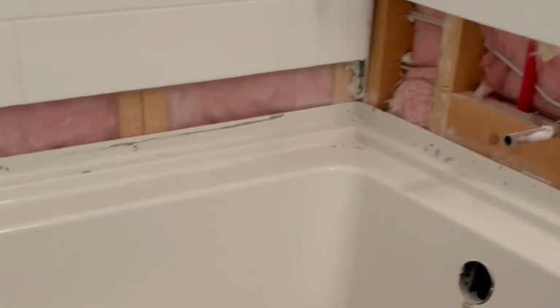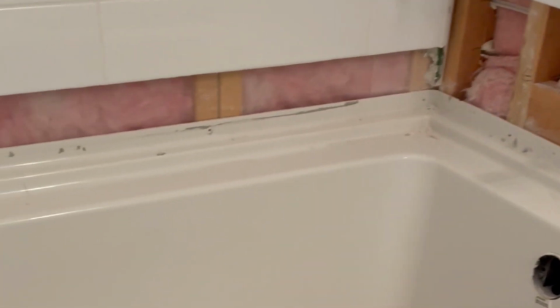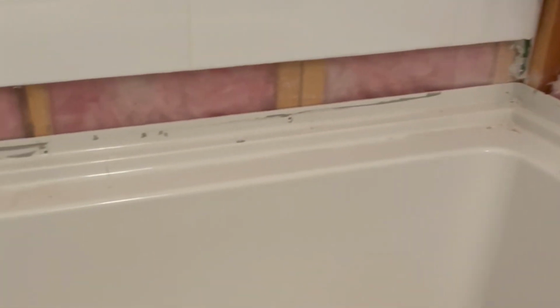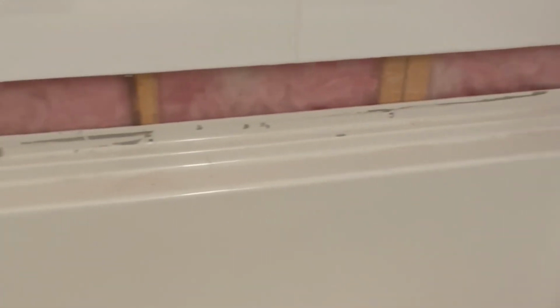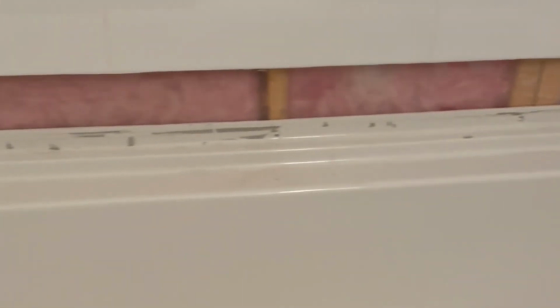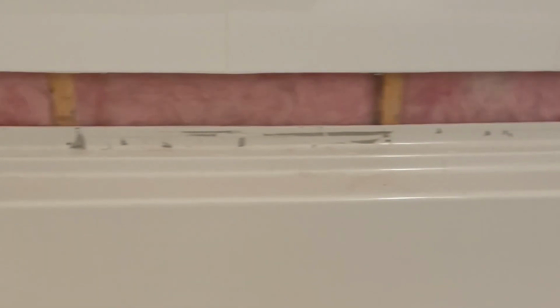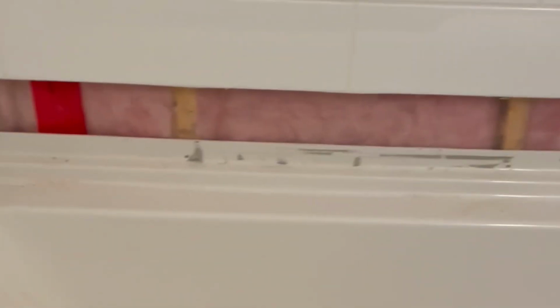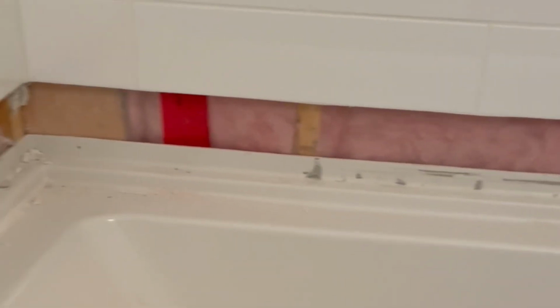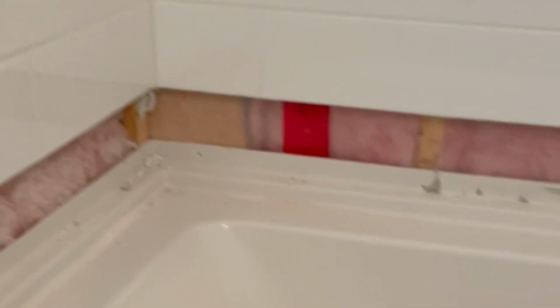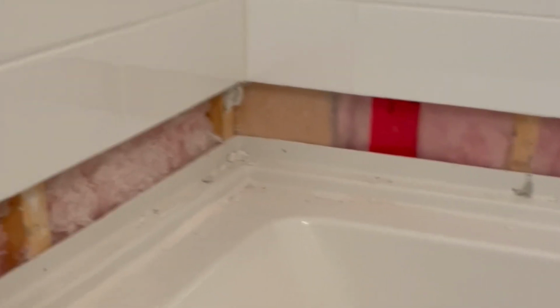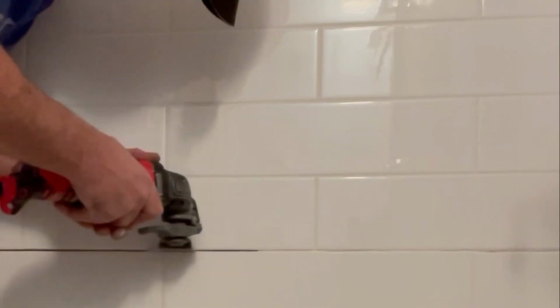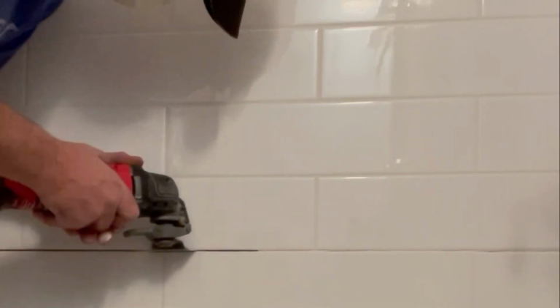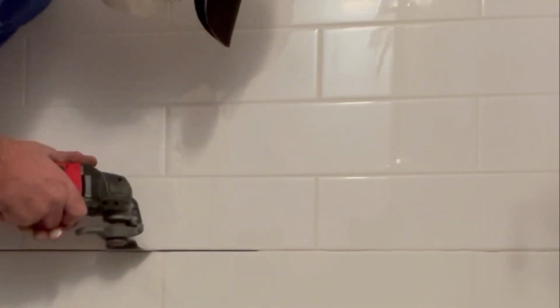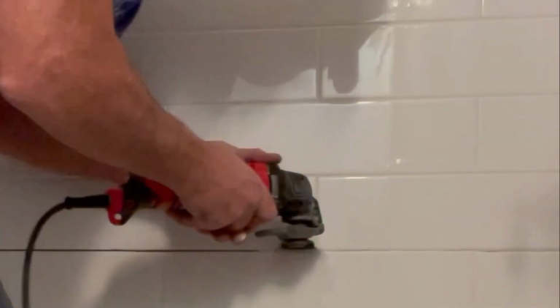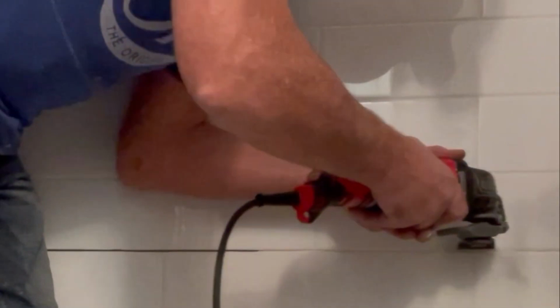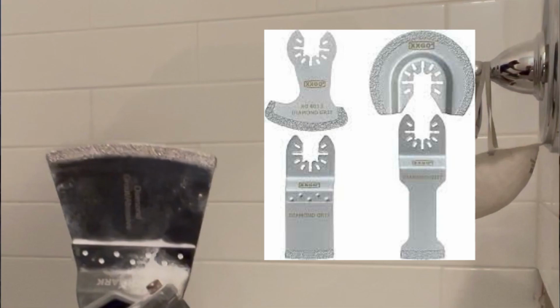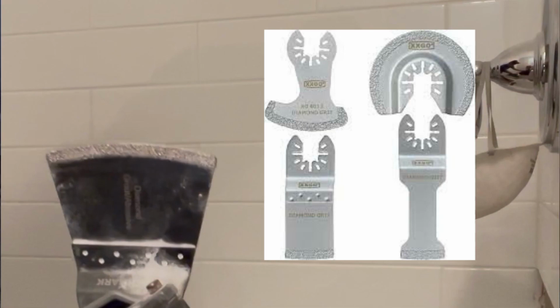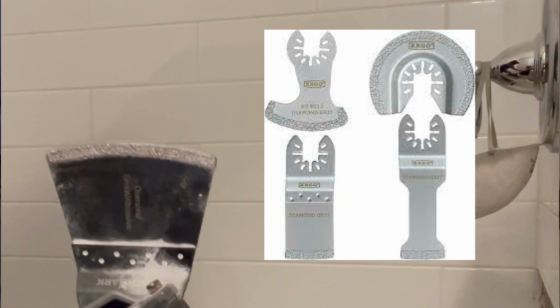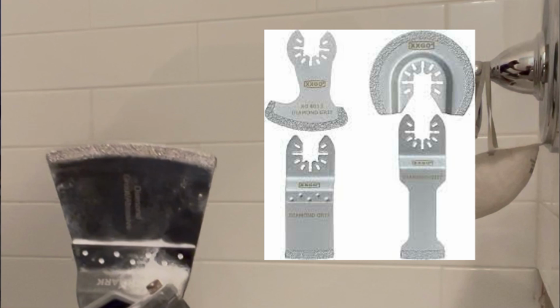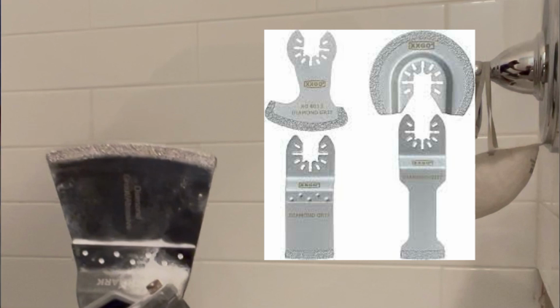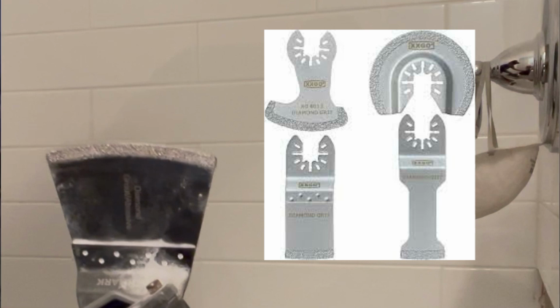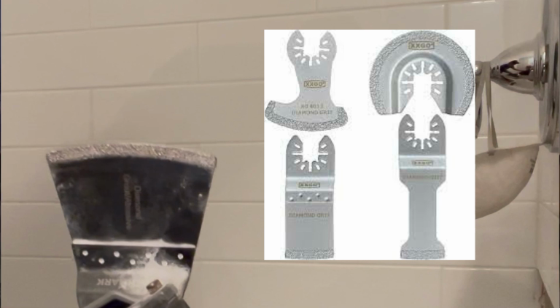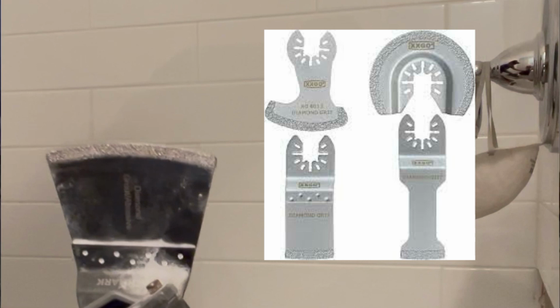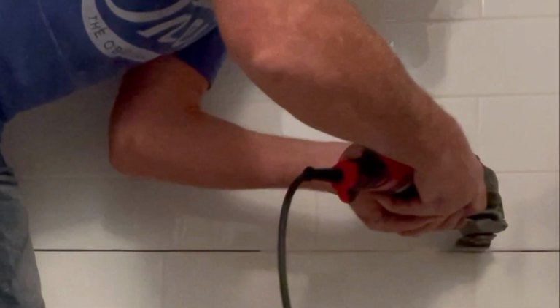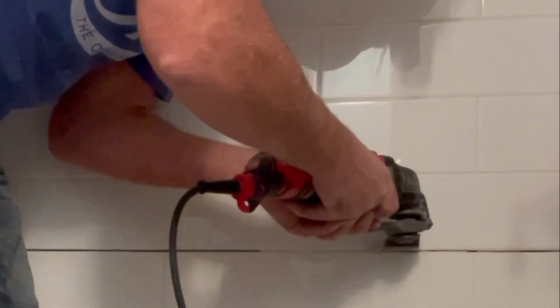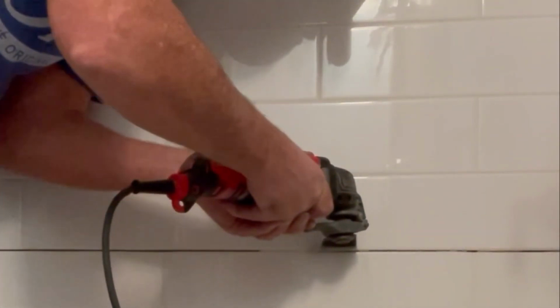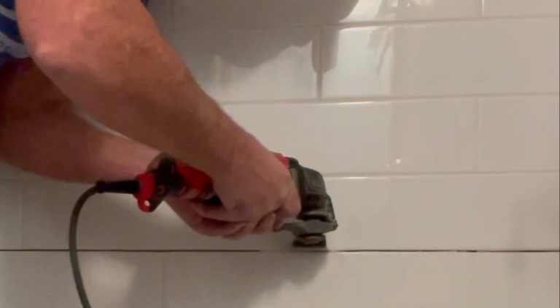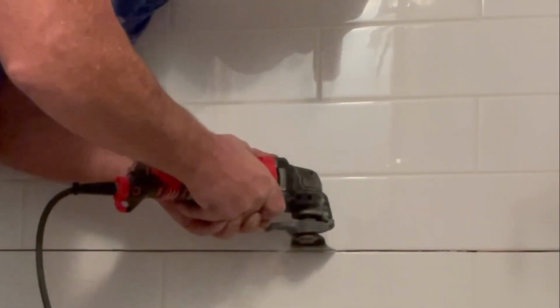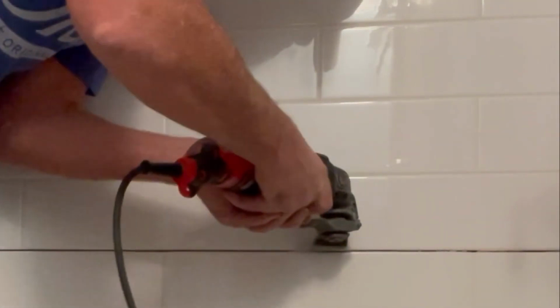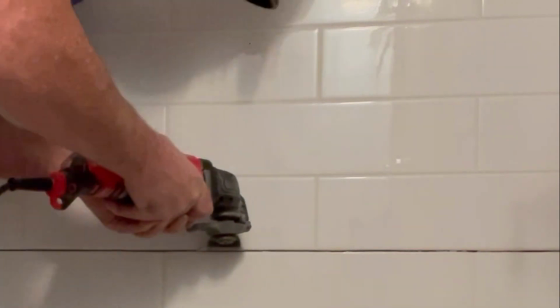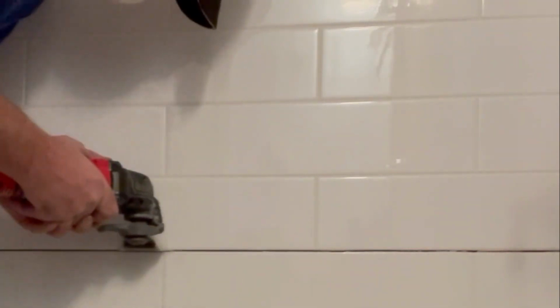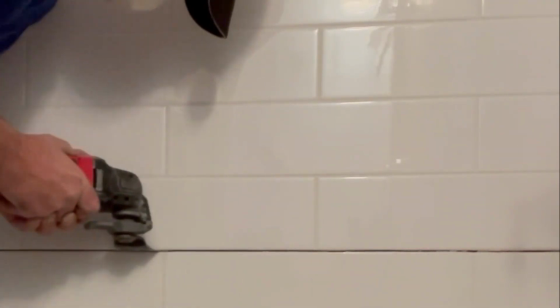Now if you're going to remove one row of tile, you might as well go ahead and remove two rows of tile — it'll make things easier, trust me. These diamond multi-tool blades make it pretty easy to cut through the grout line, and I will include links below for some of the different tools I used on this project.